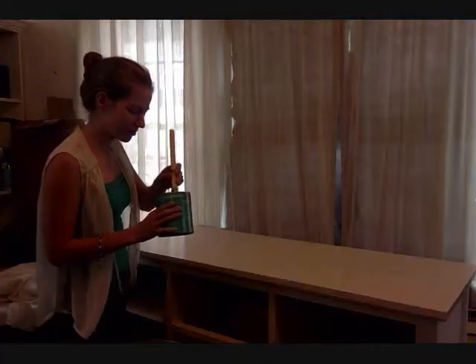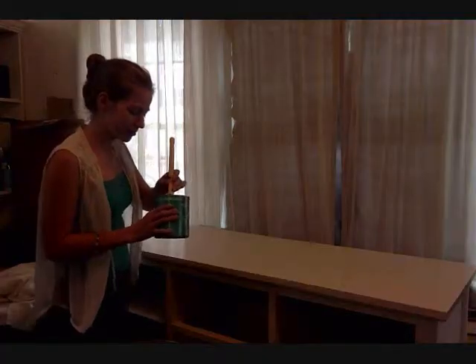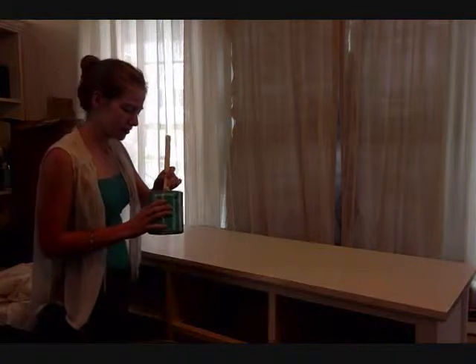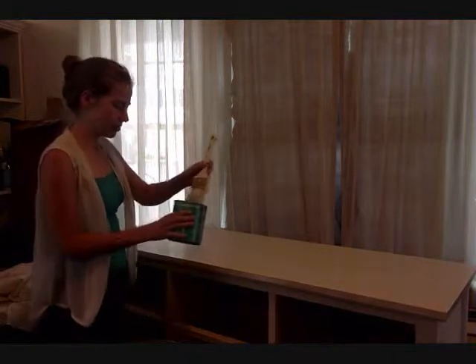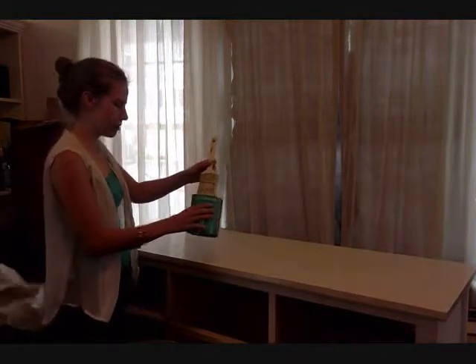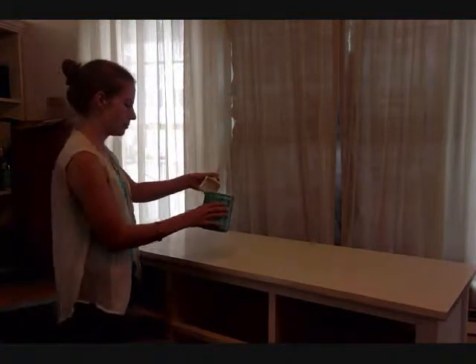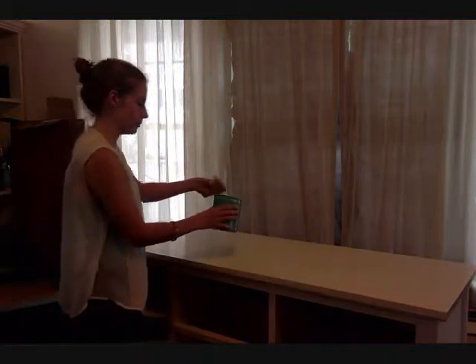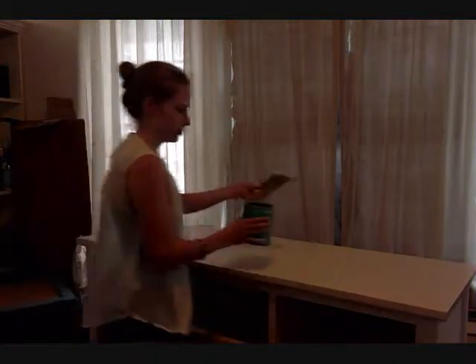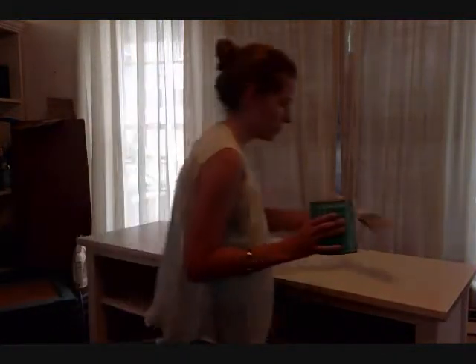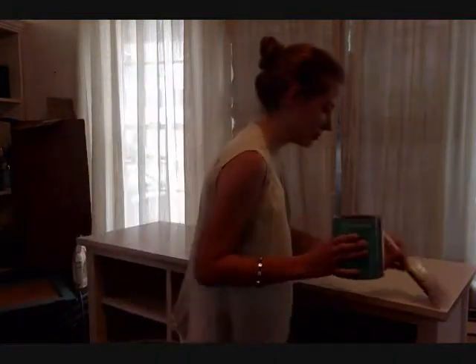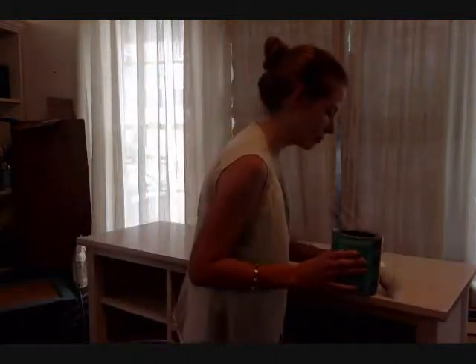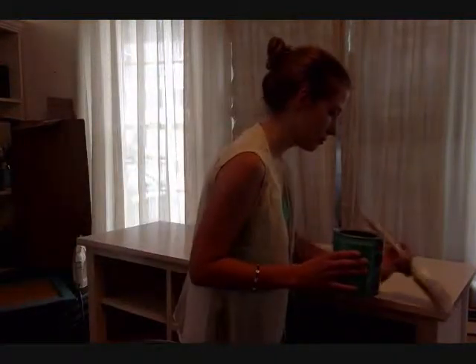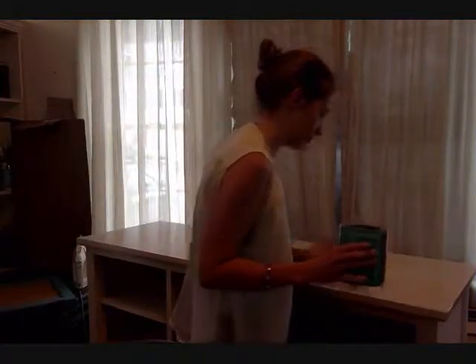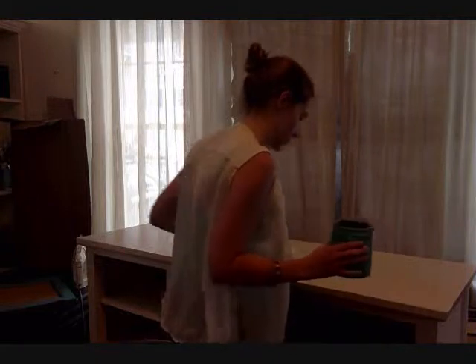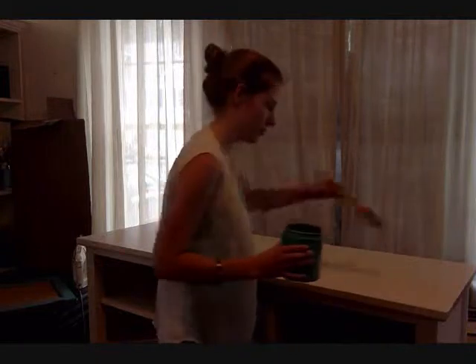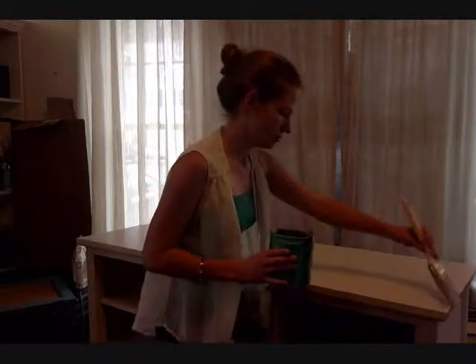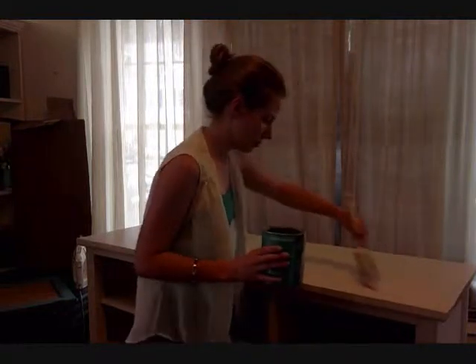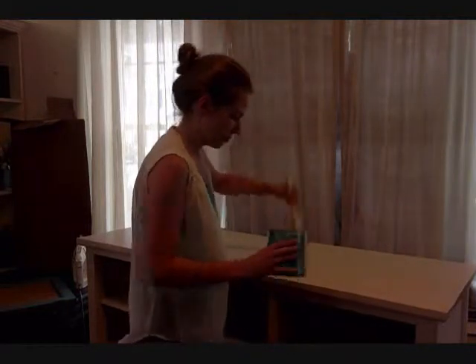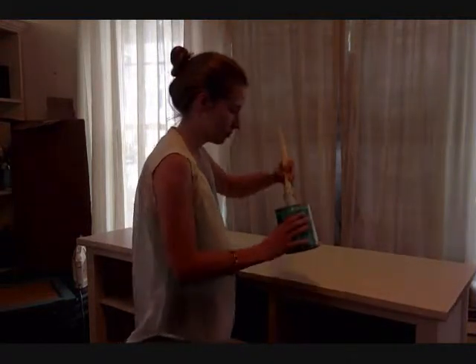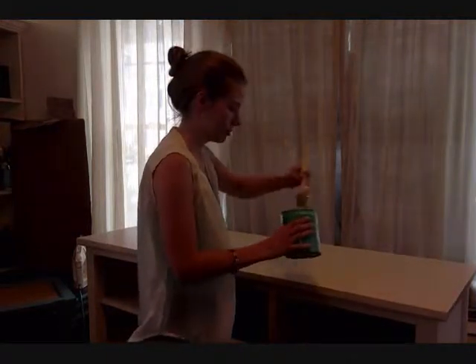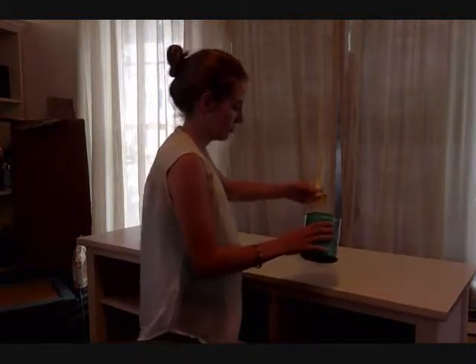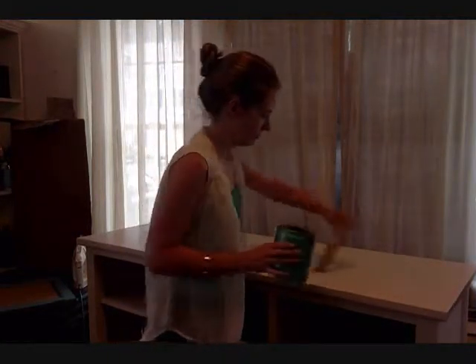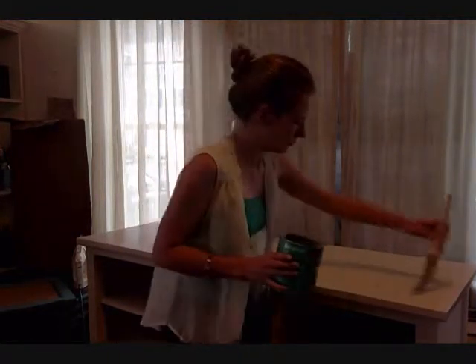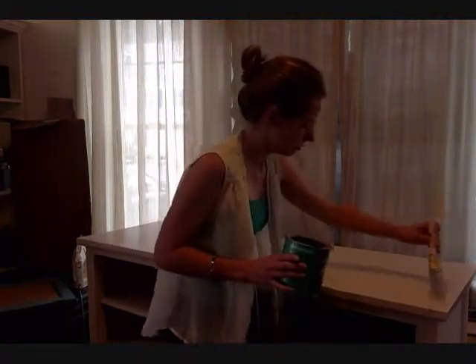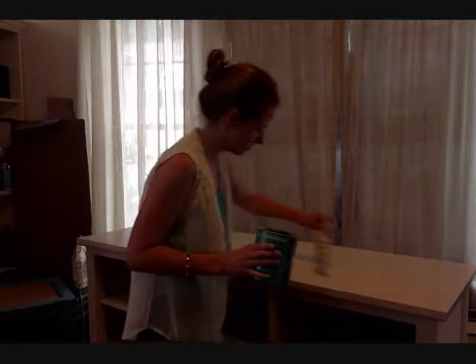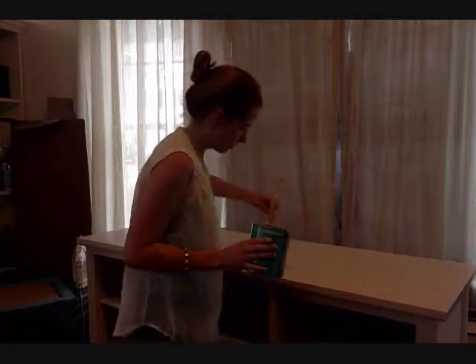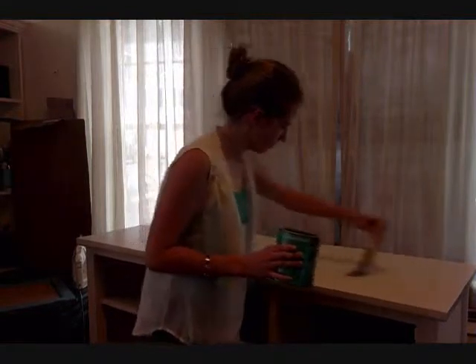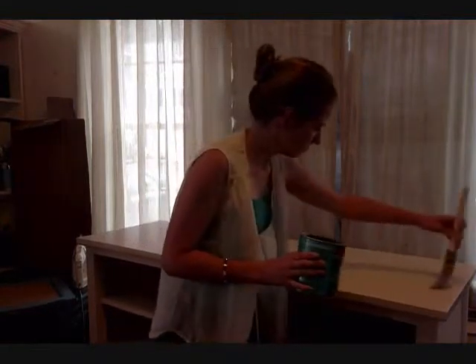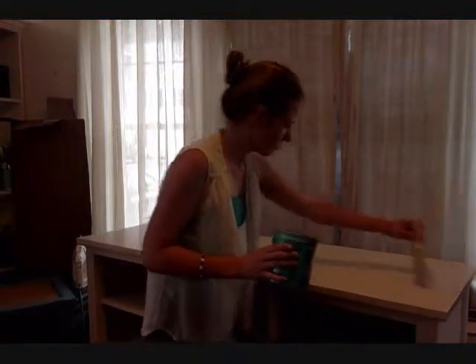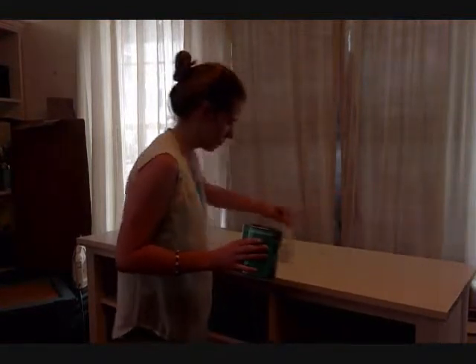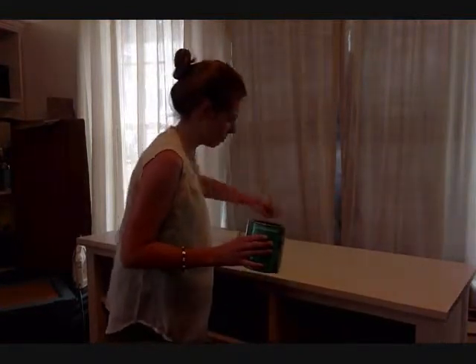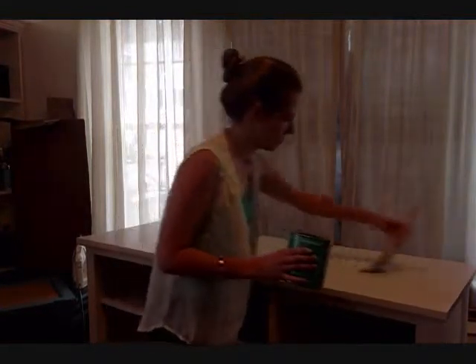Step 4. Now we're going to apply a coat of water-based polyurethane to the piece, one section at a time. We're going to start with the top of the buffet by applying an even coat to the entire top surface.